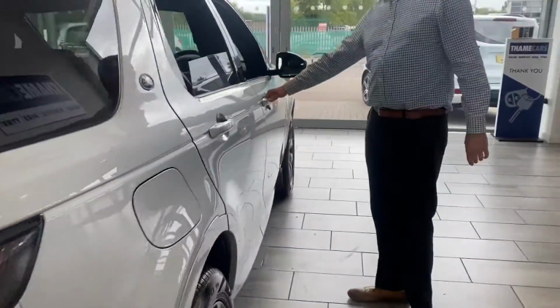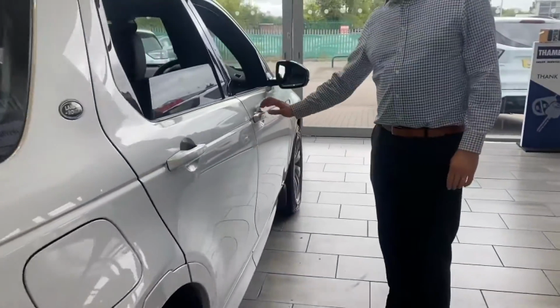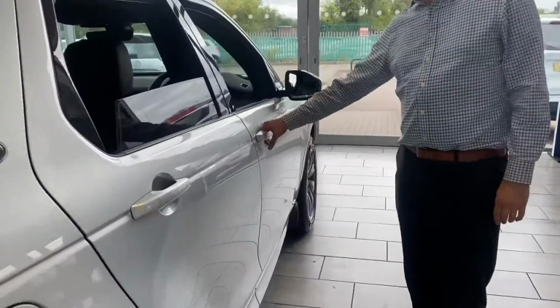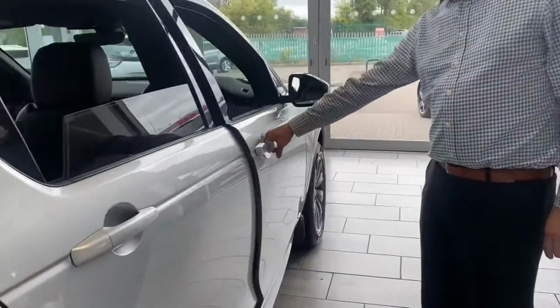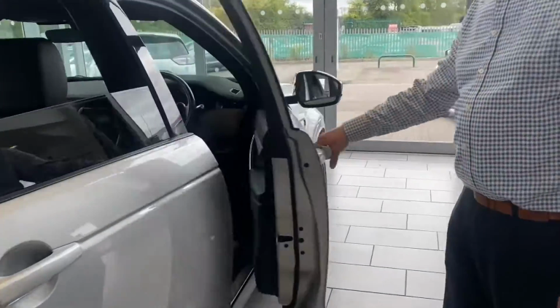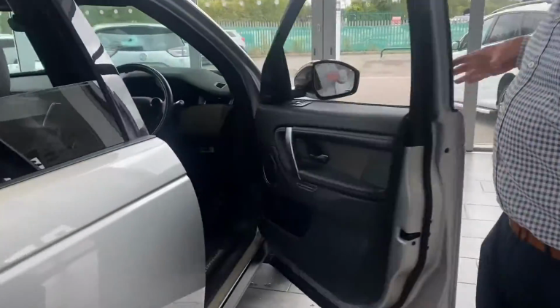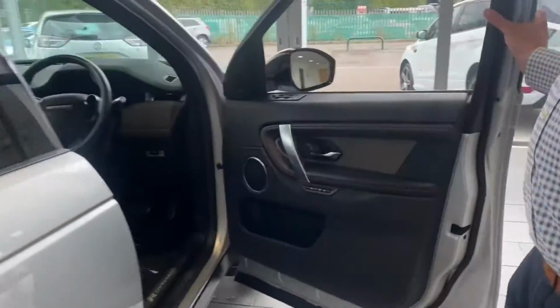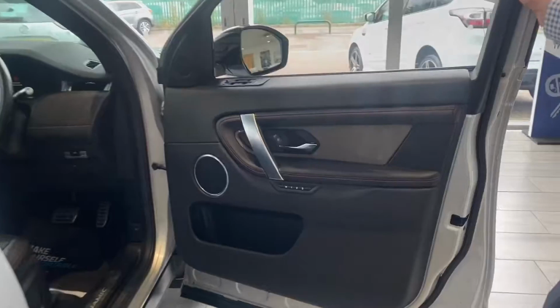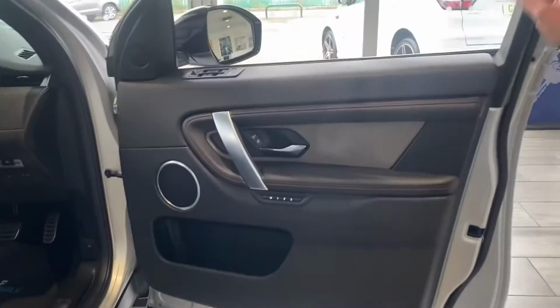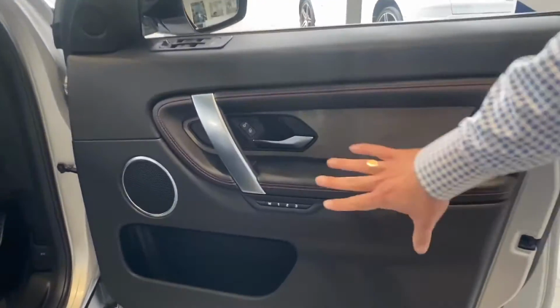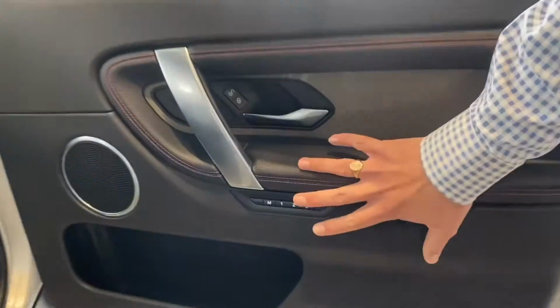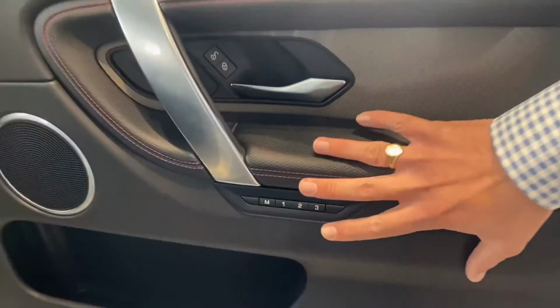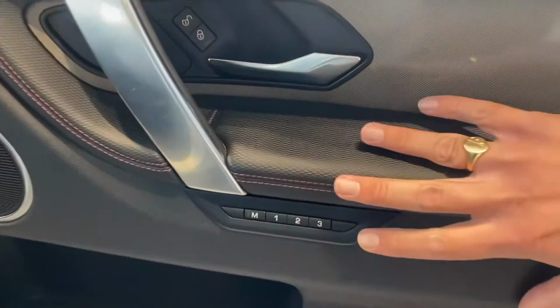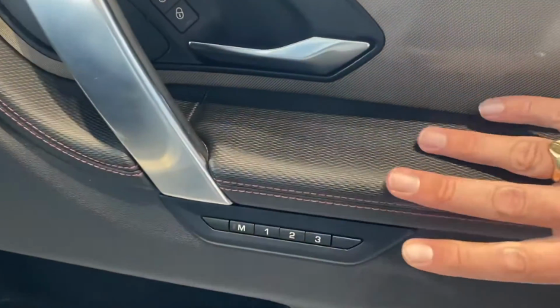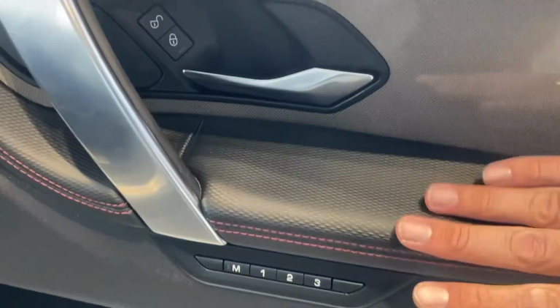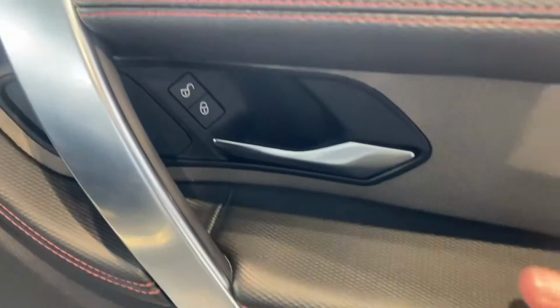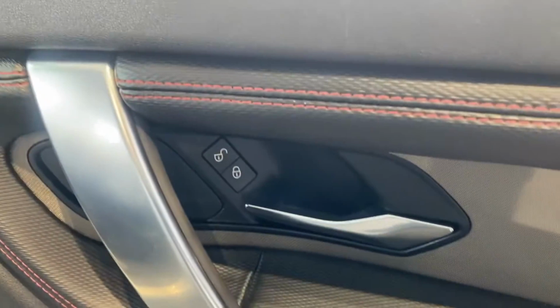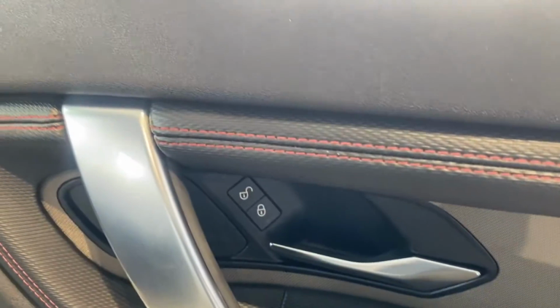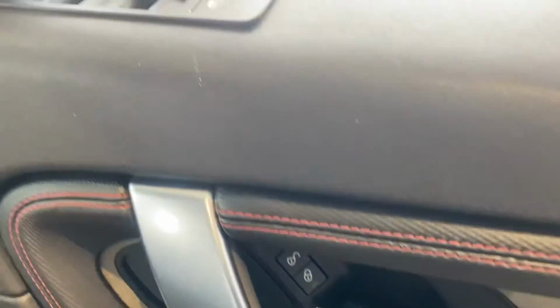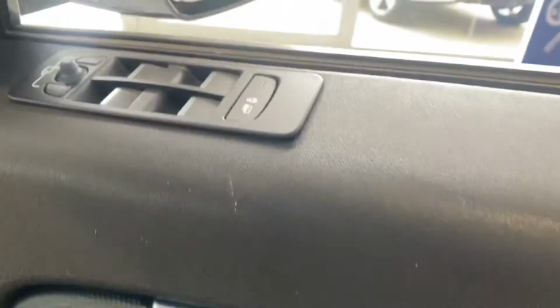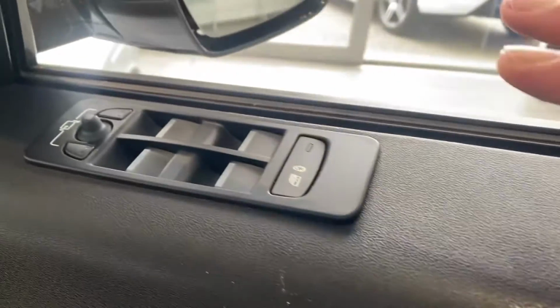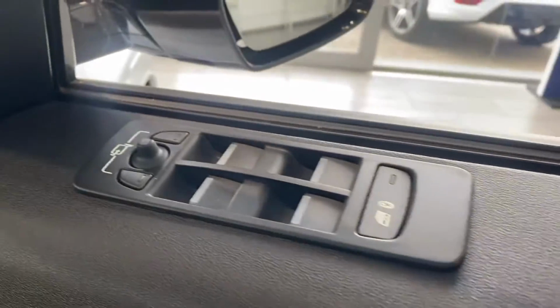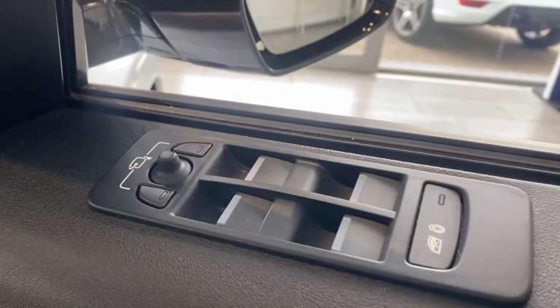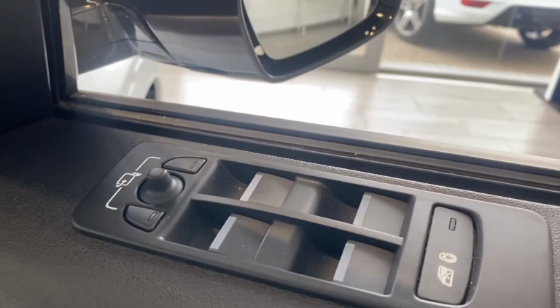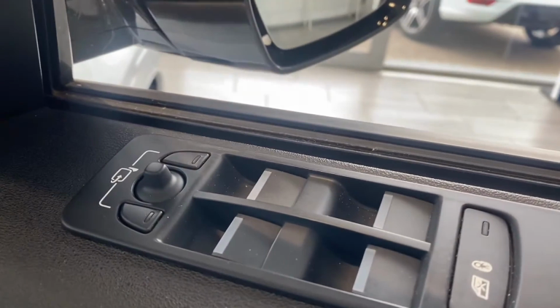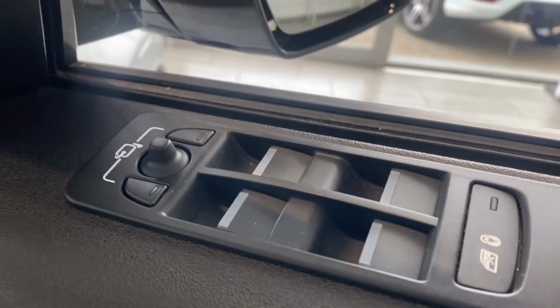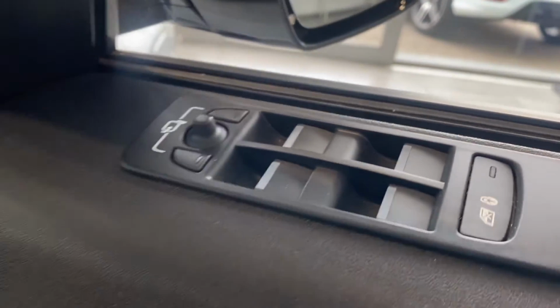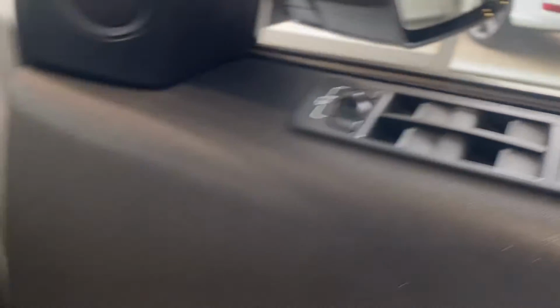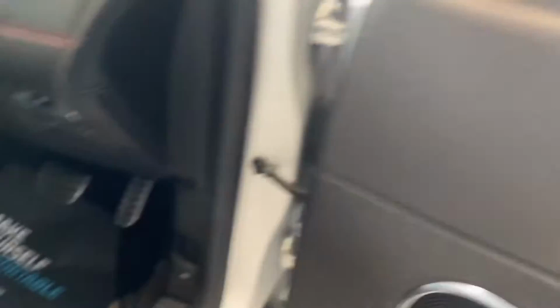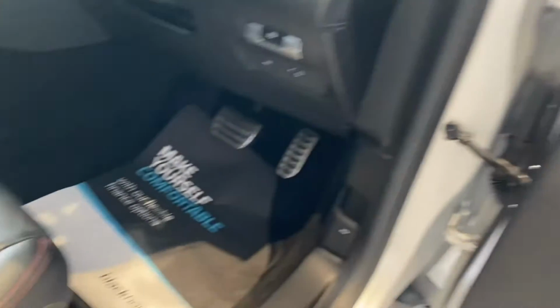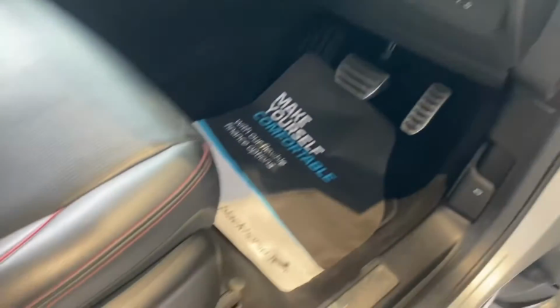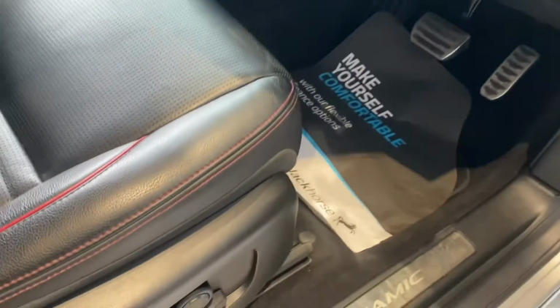You've got keyless entry, and then you've got memory seats both on the driver and passenger side, and the seats in the front are heated. You've got power fold mirrors along with electrically operated door mirrors and all your window controls.